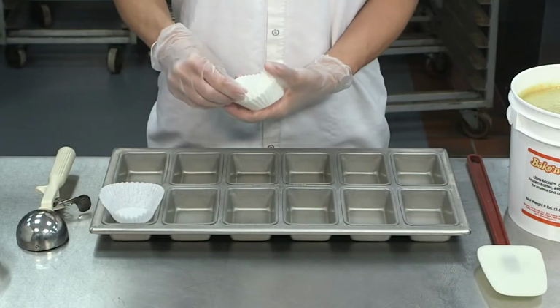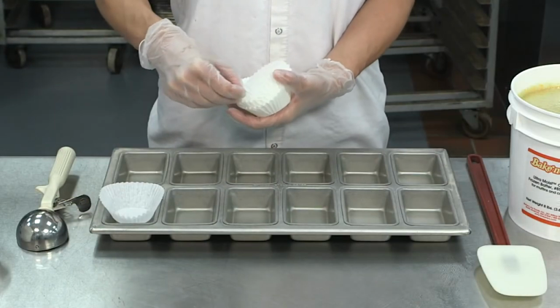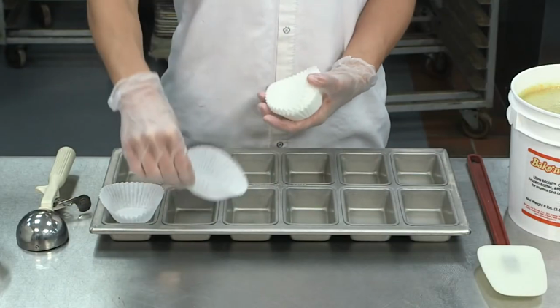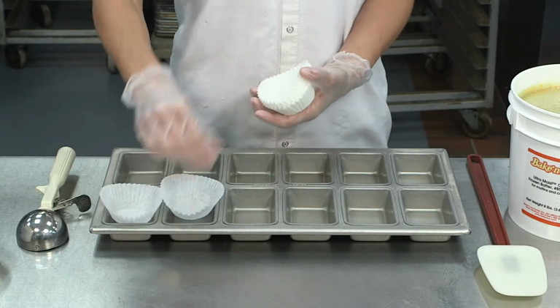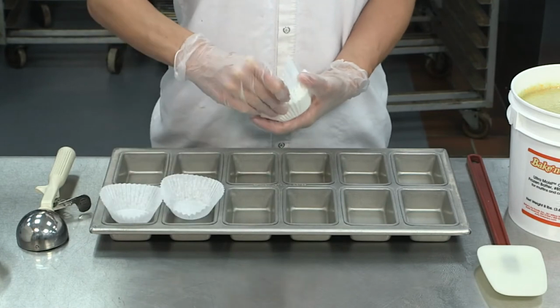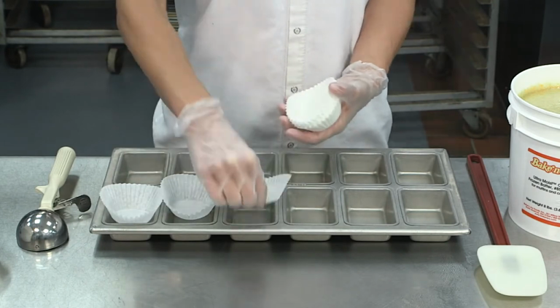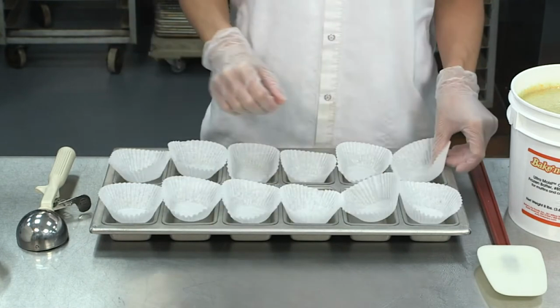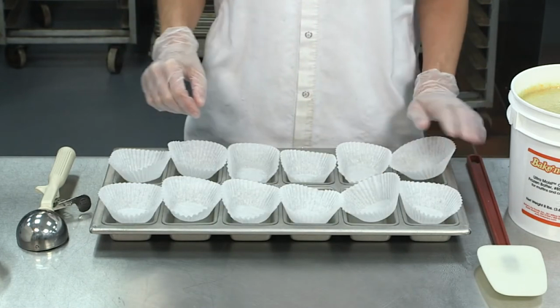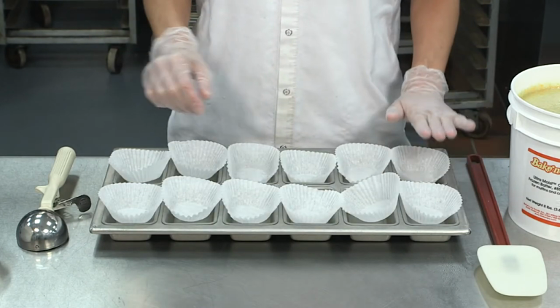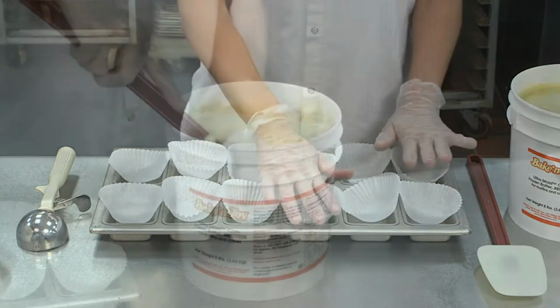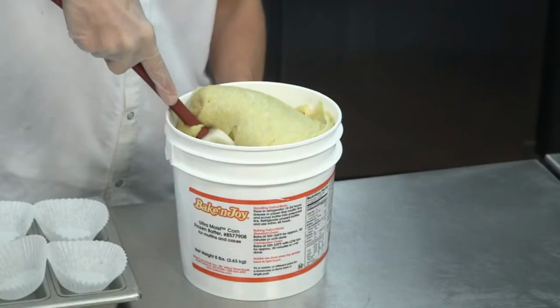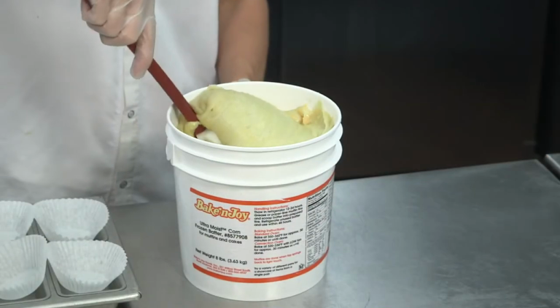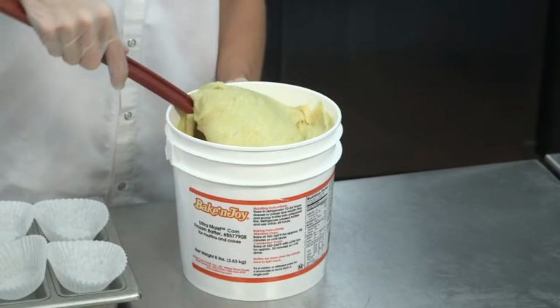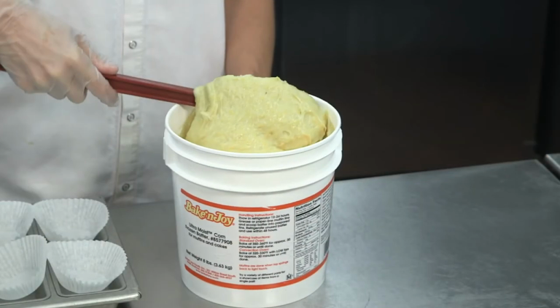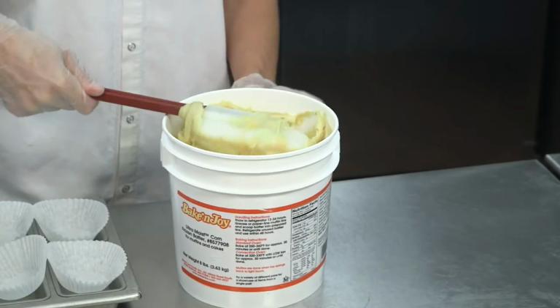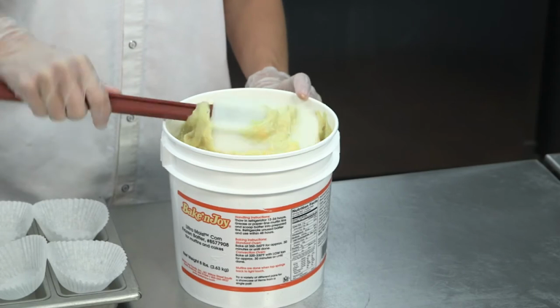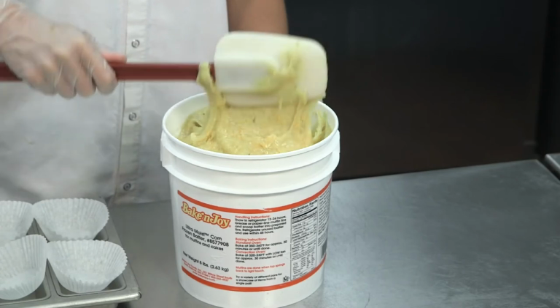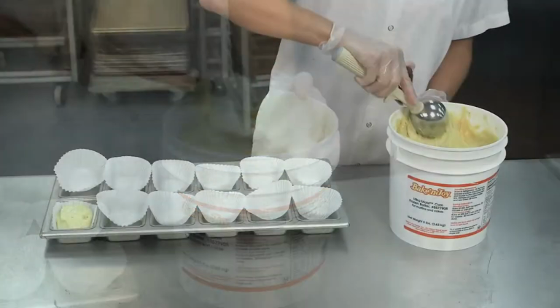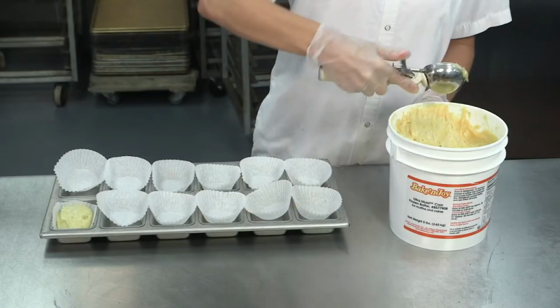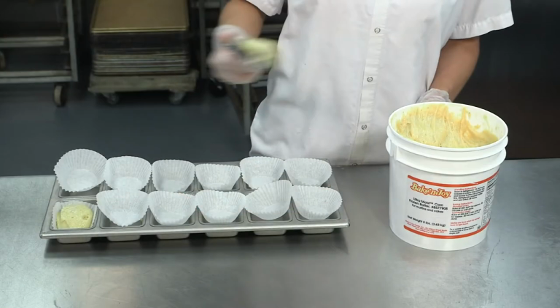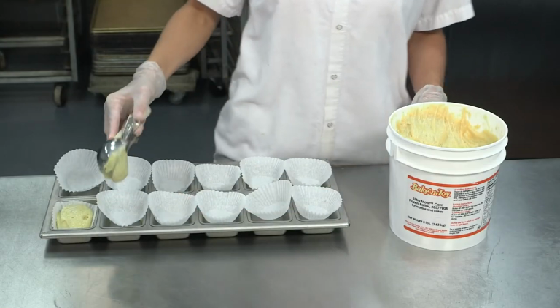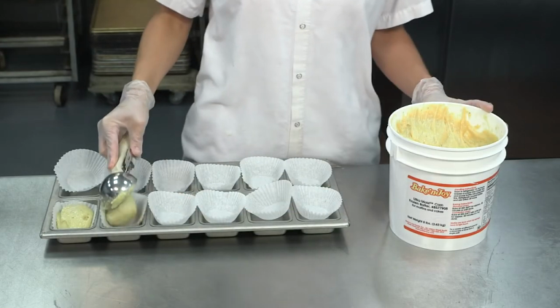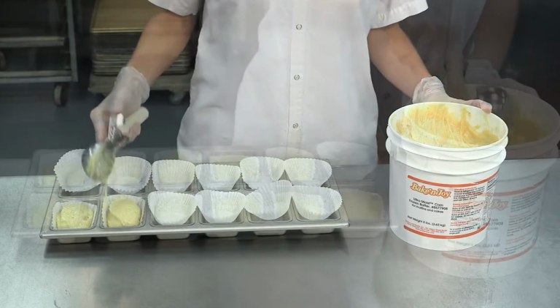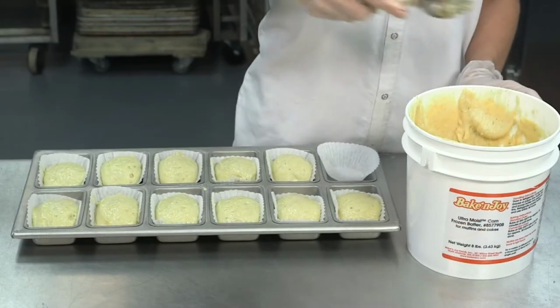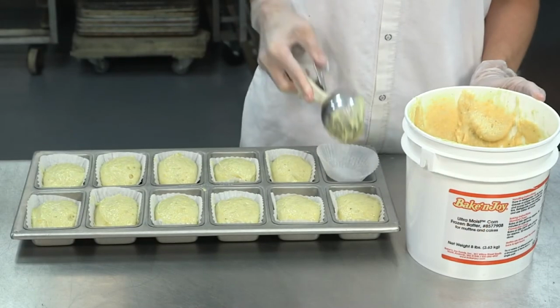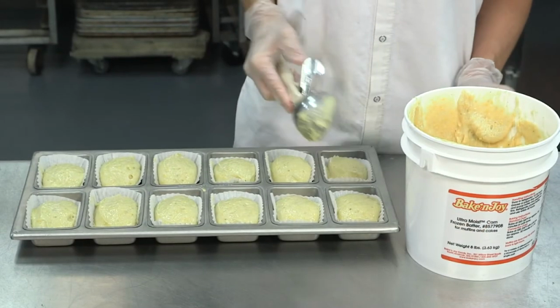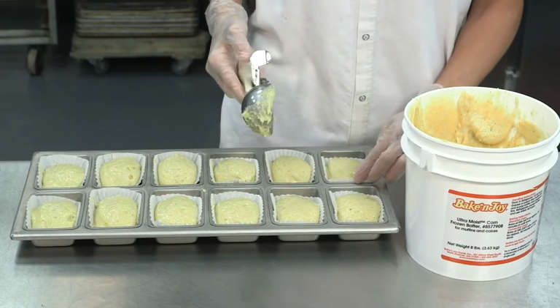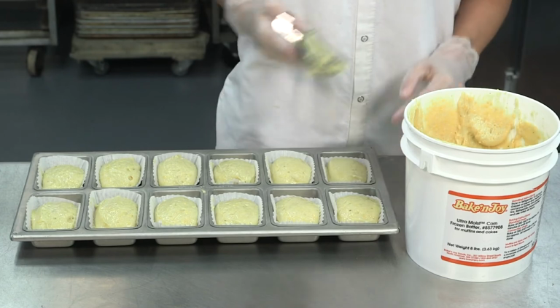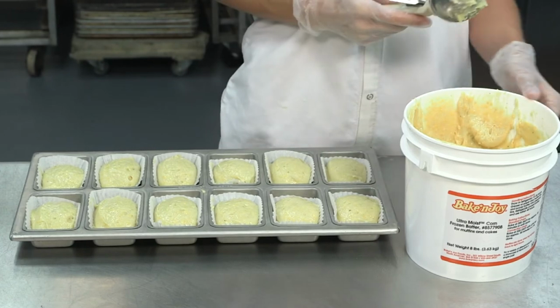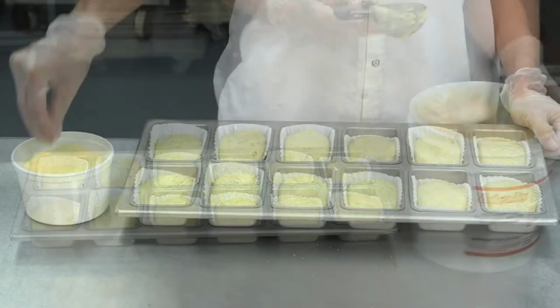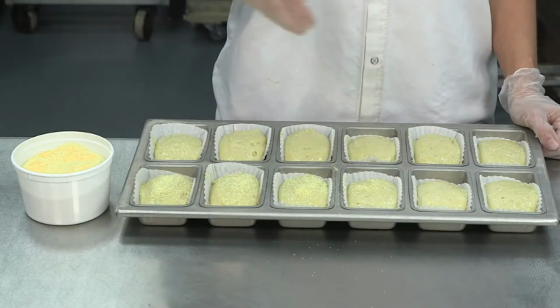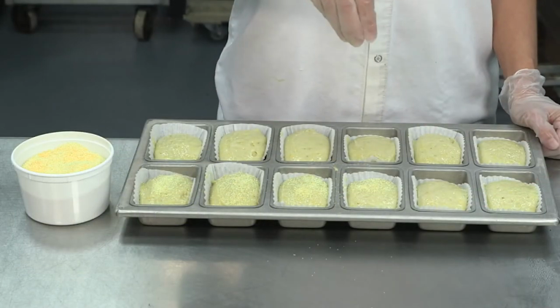Place a liner in each cavity, gently fold the batter, add a scoop of batter into each liner, and top with your desired topping.